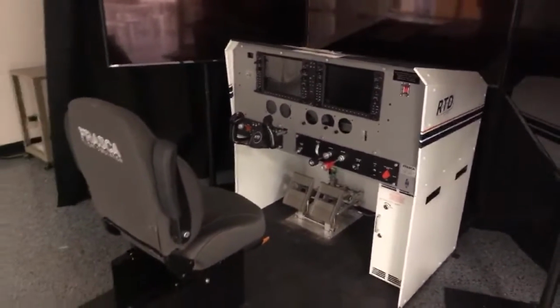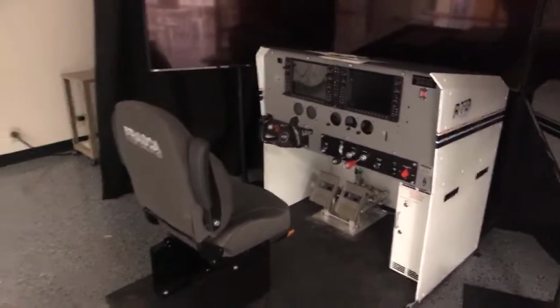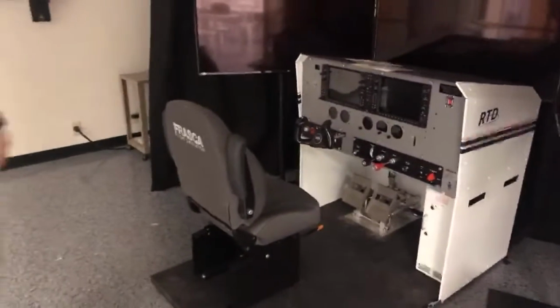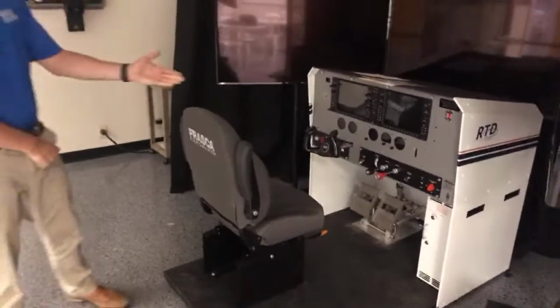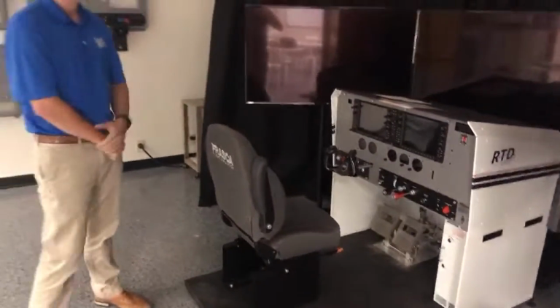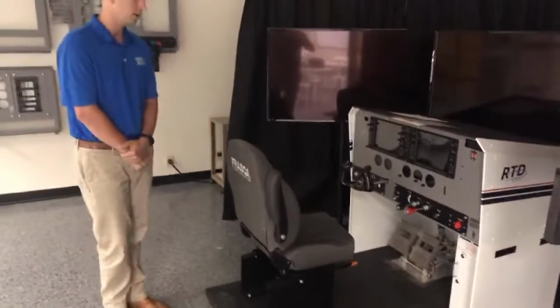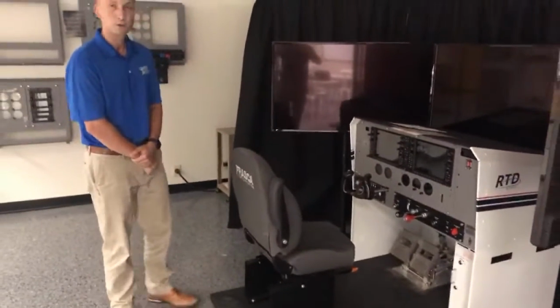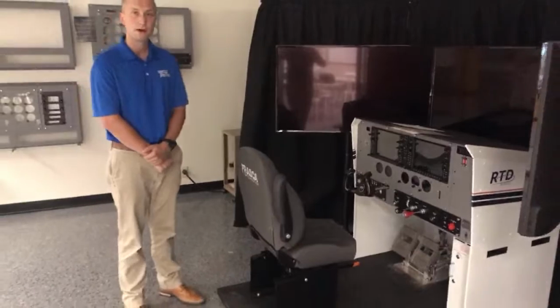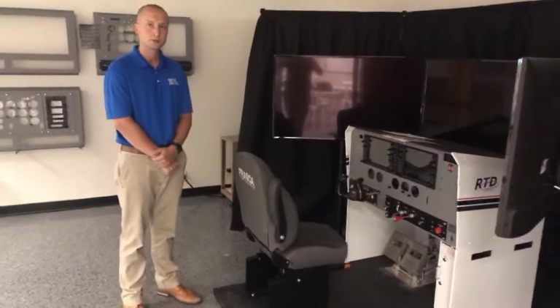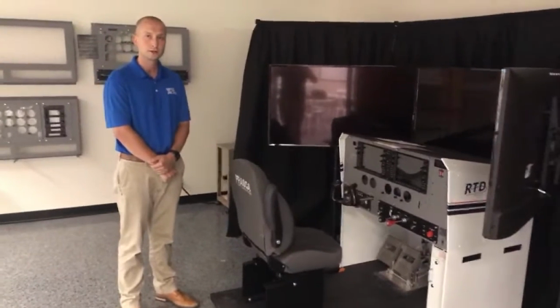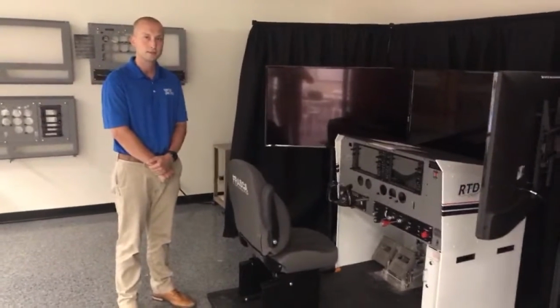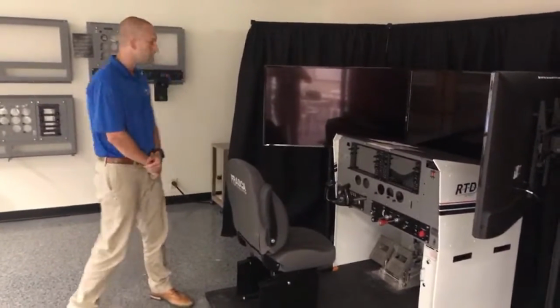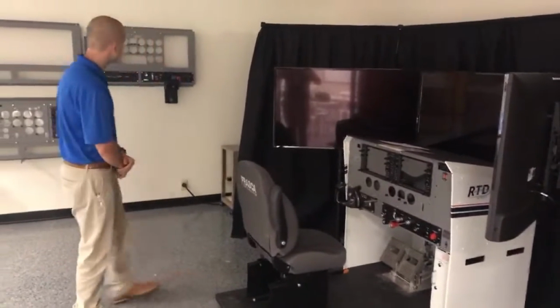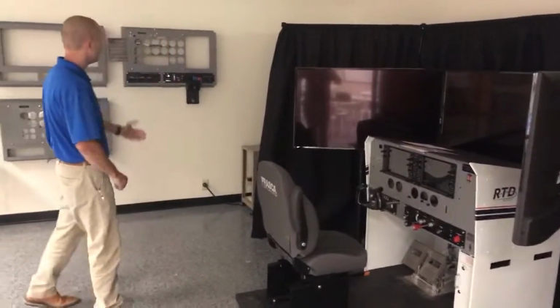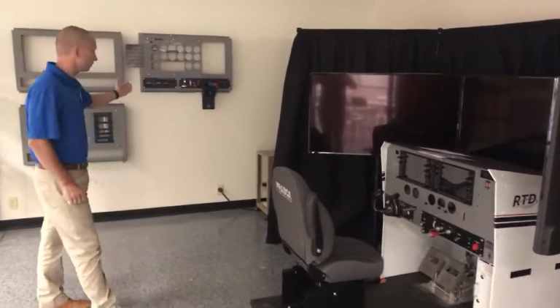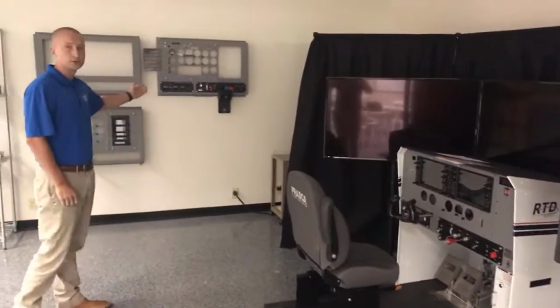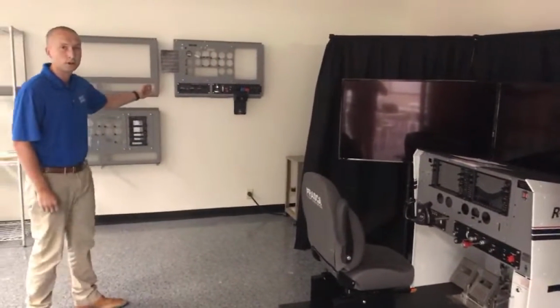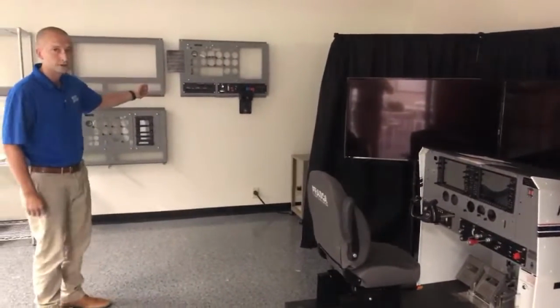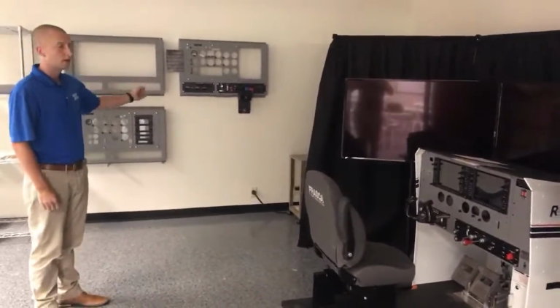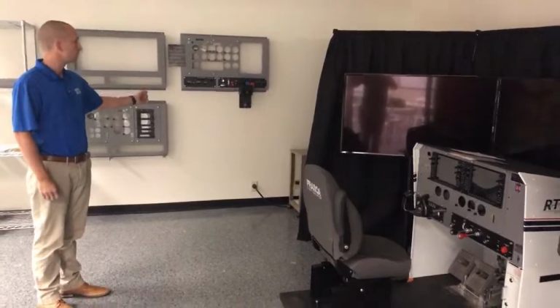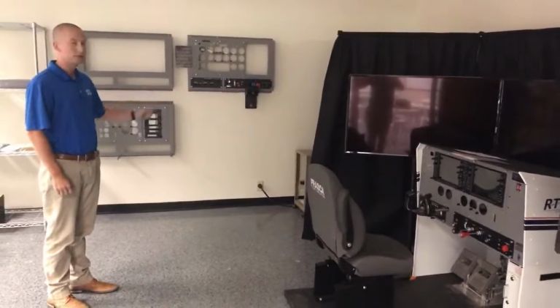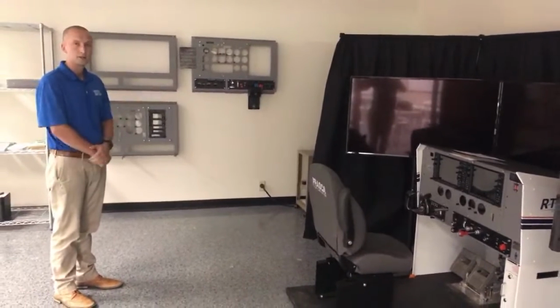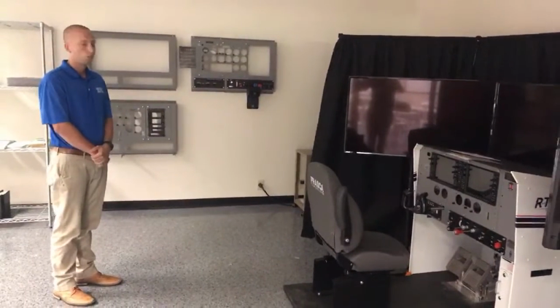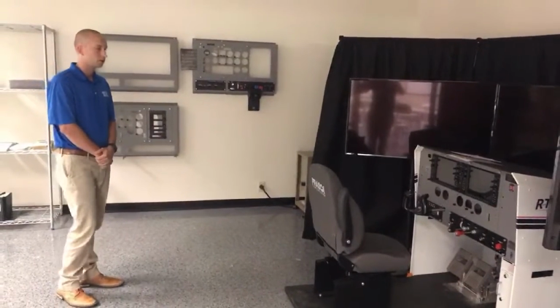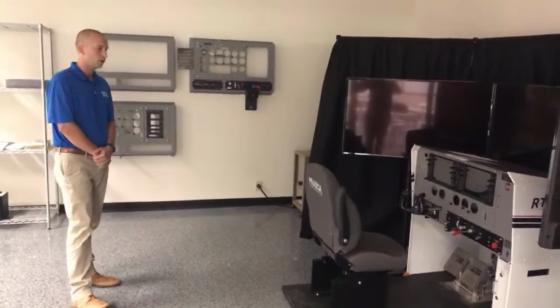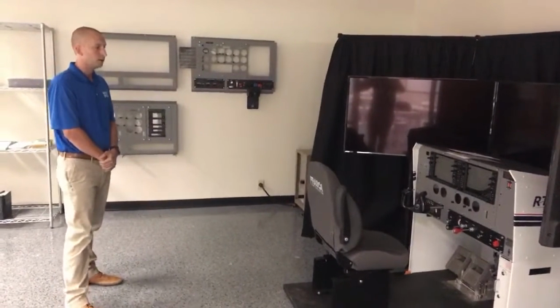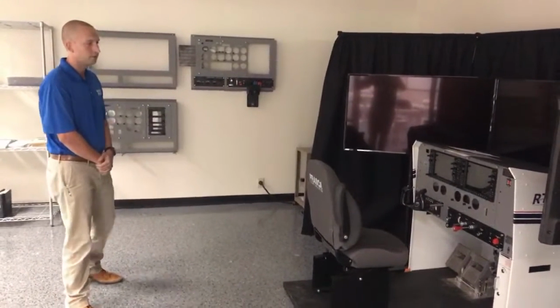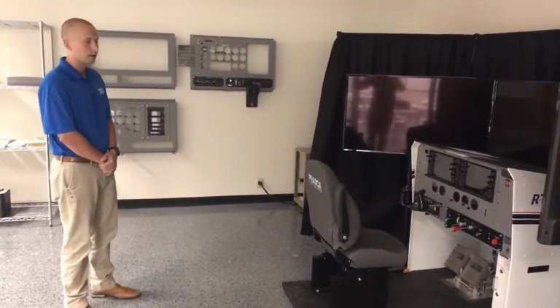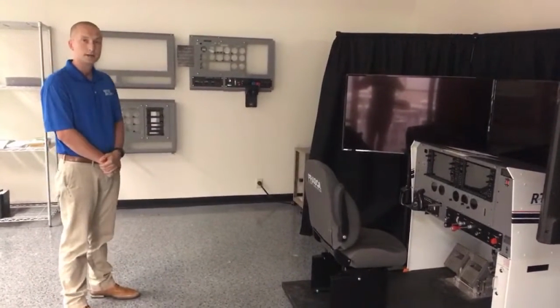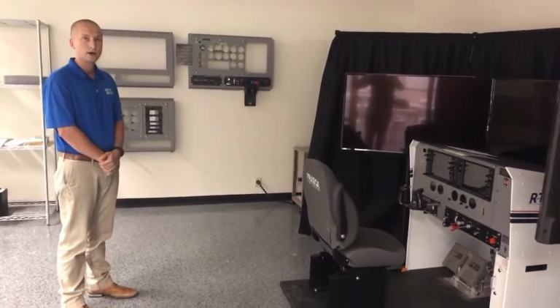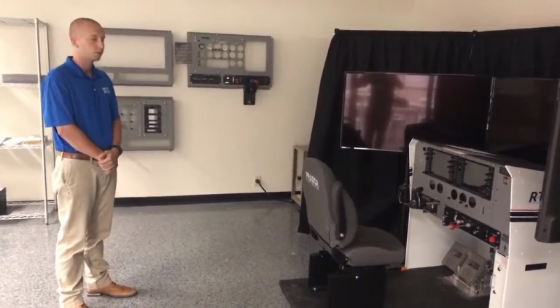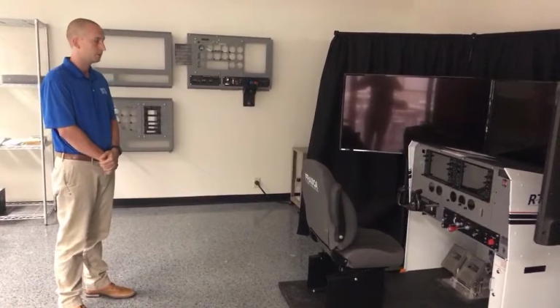This piece currently has the push-pull throttle and mixture setup, but as you can see we have modular options for levers also for multi-engine. We can also set it up to fly complex or high performance airplanes.